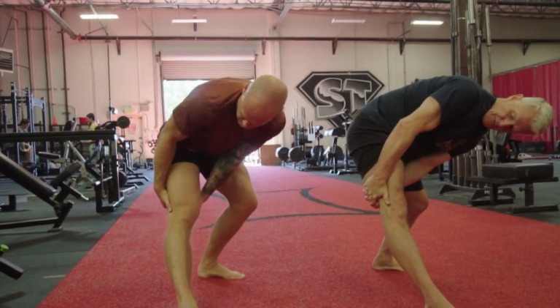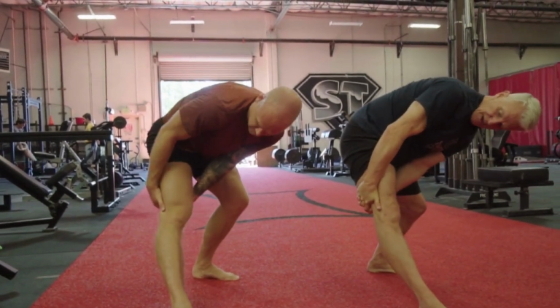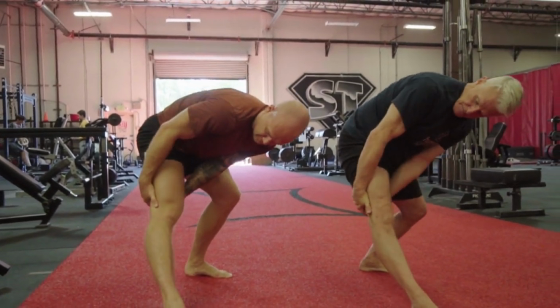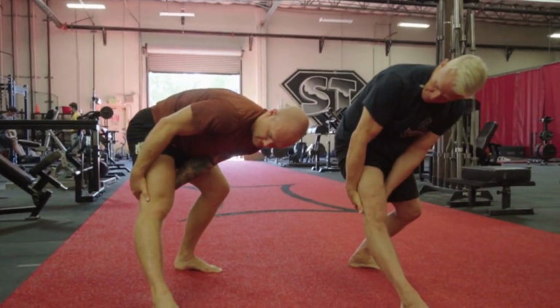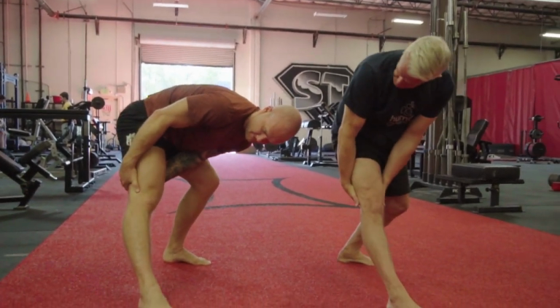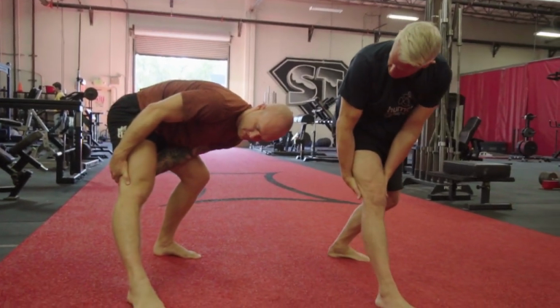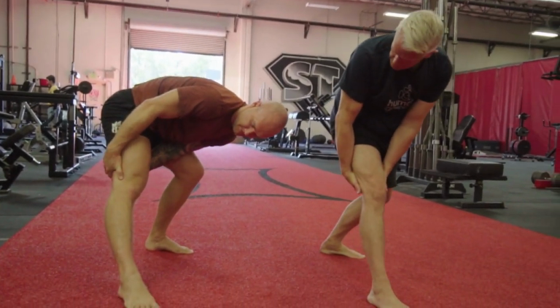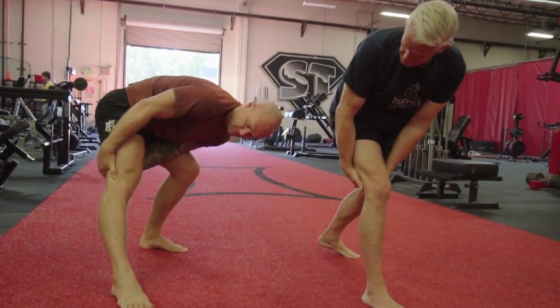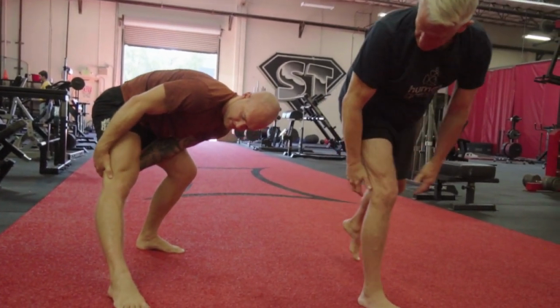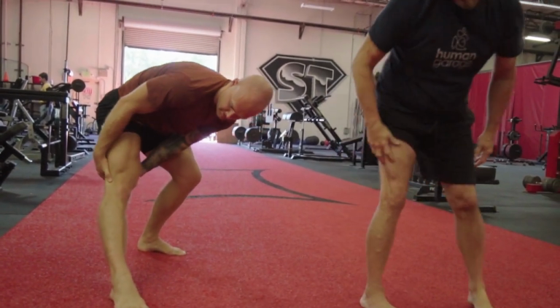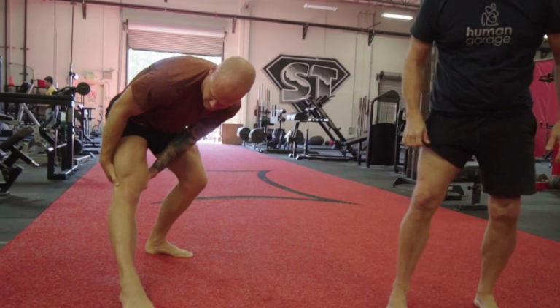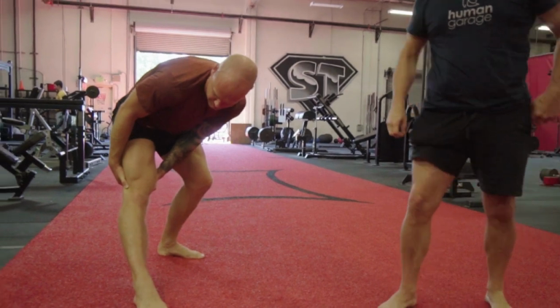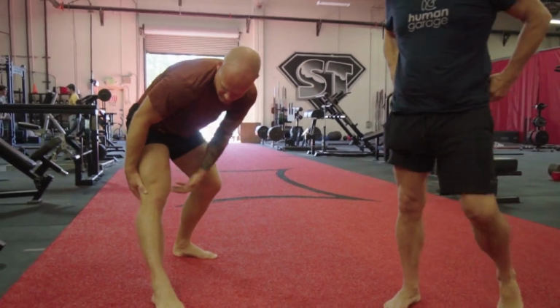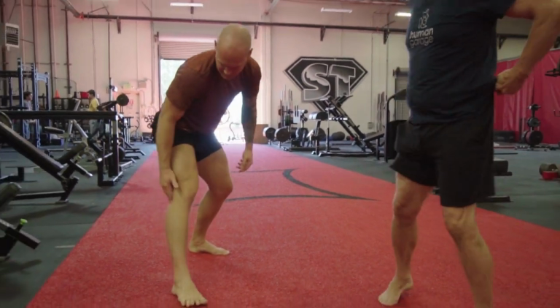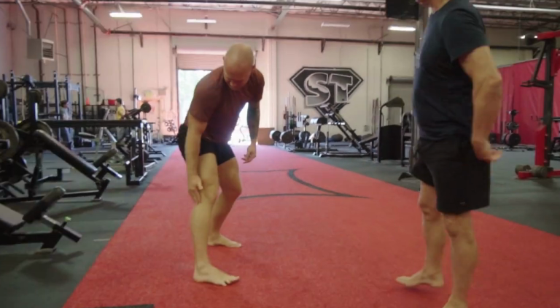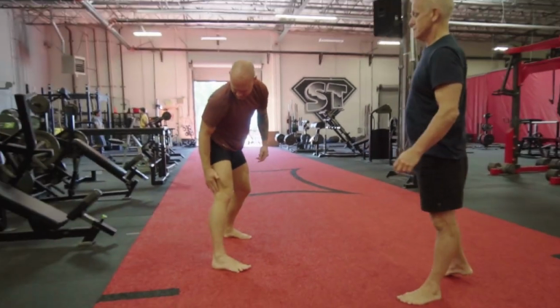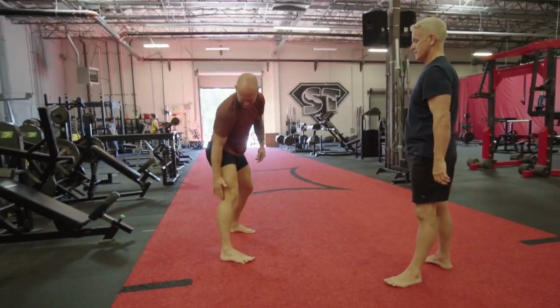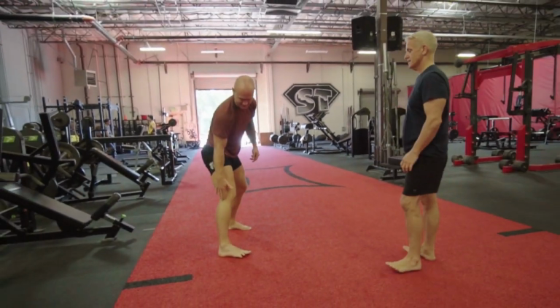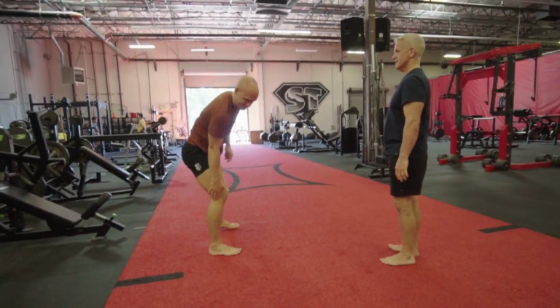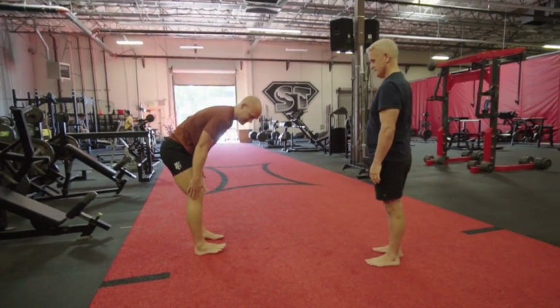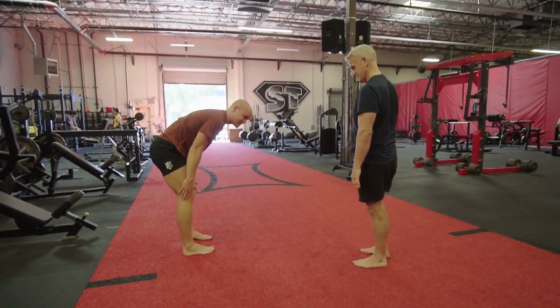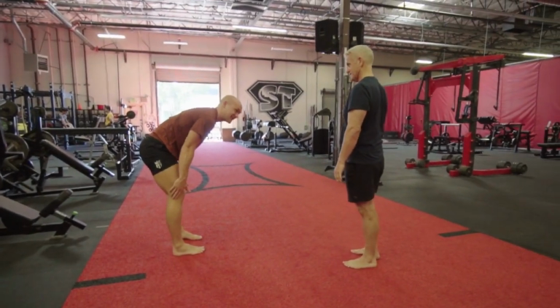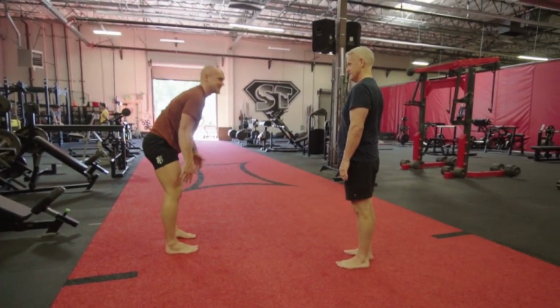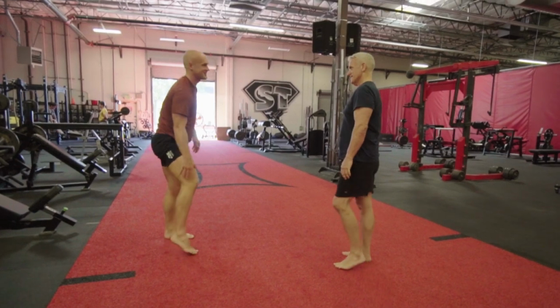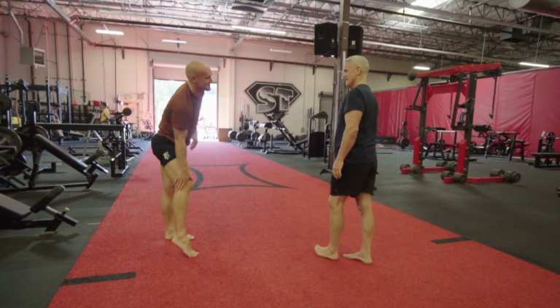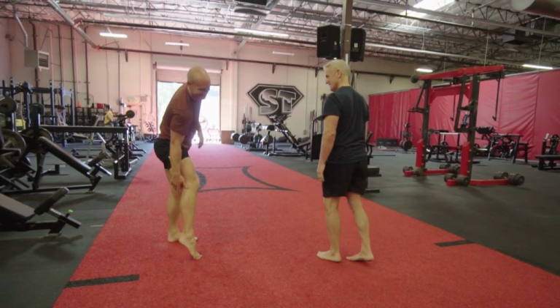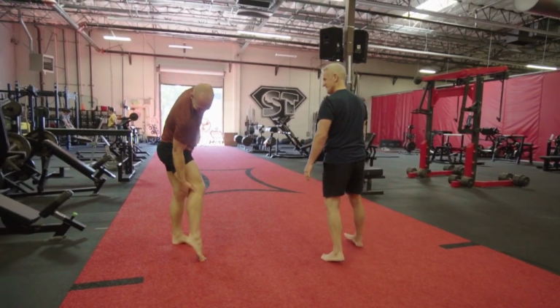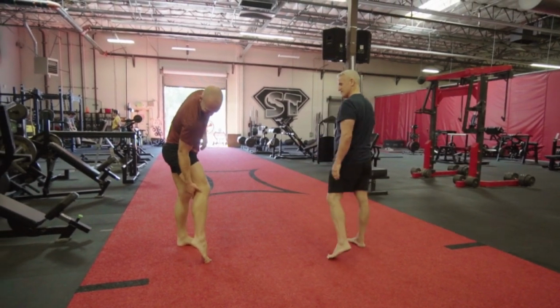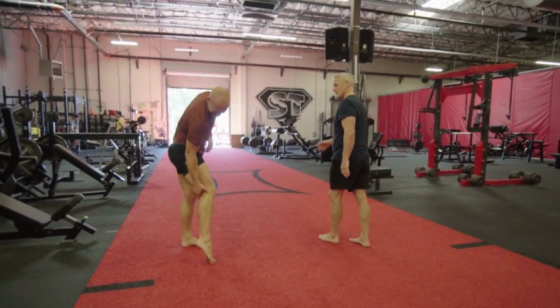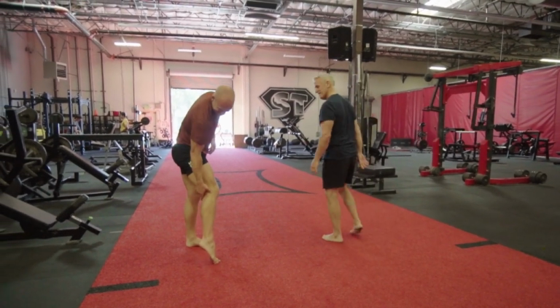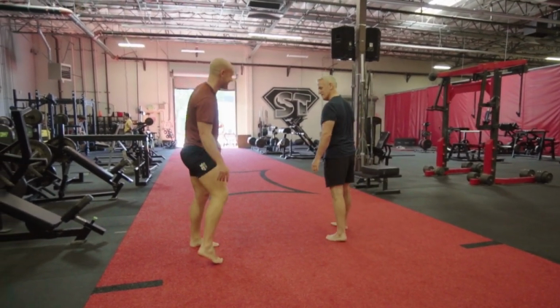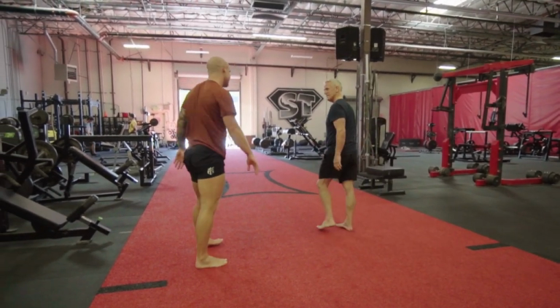So now we've done one leg — ankle, calf, knee, and hamstring. That's all in that biceps femoris and surrounding tissue. Let's go for a walk and see how you feel.